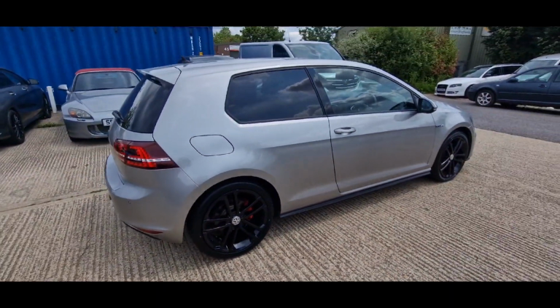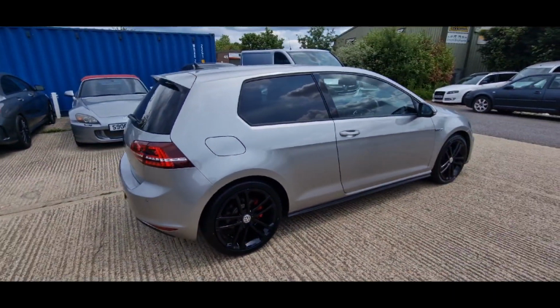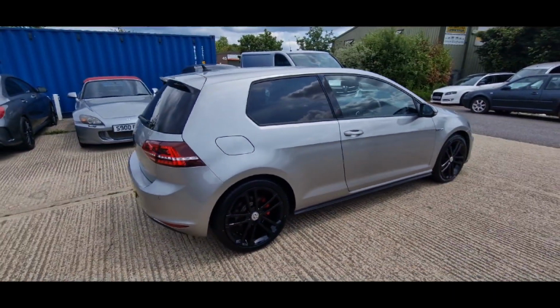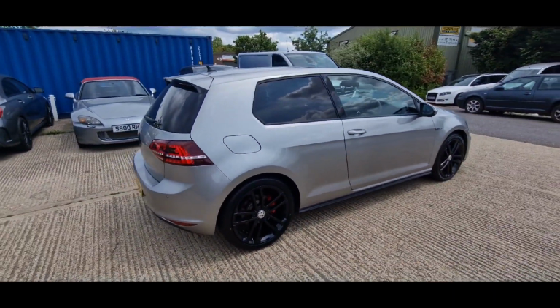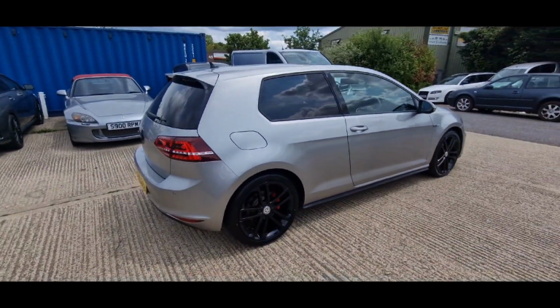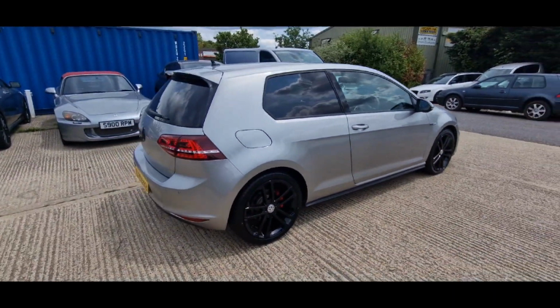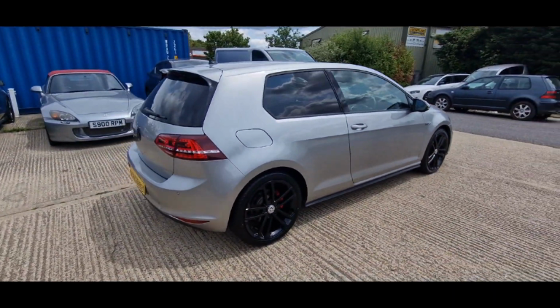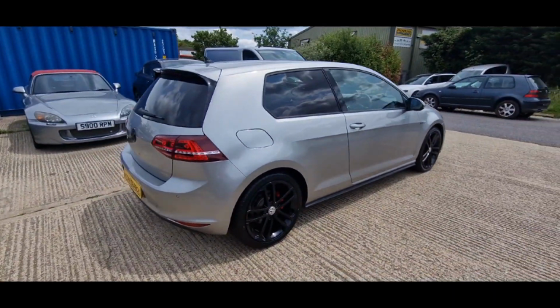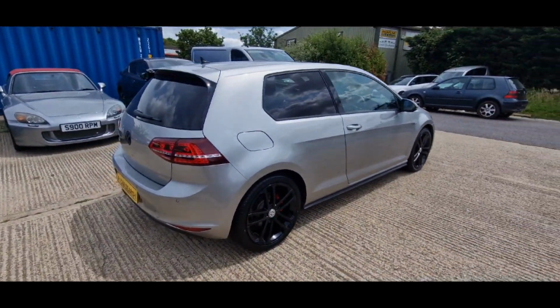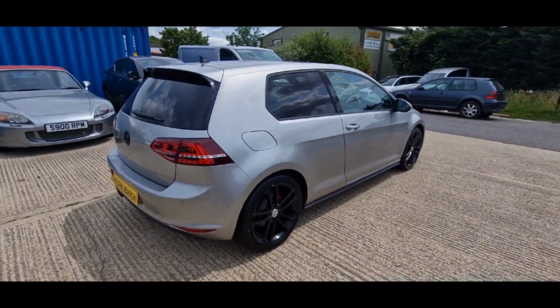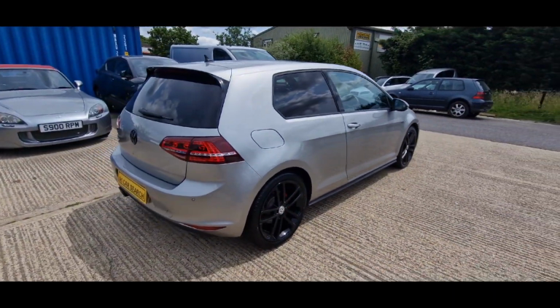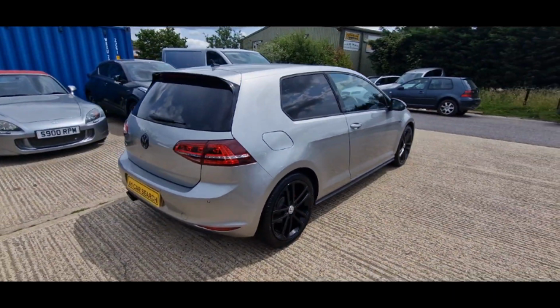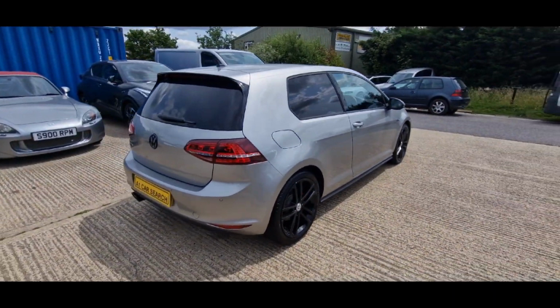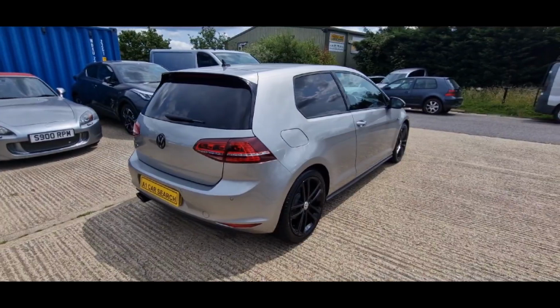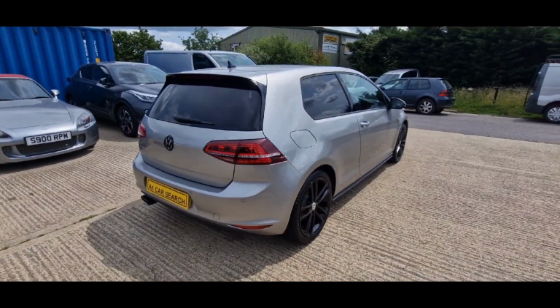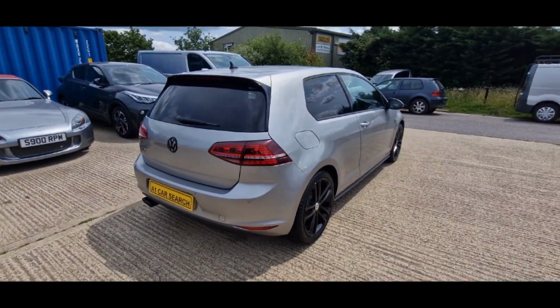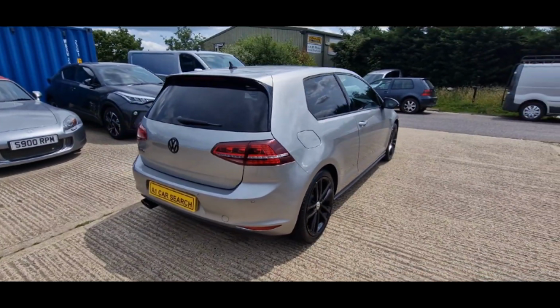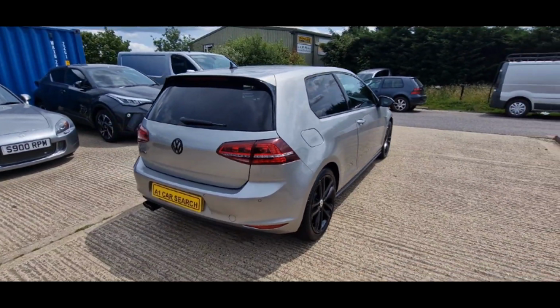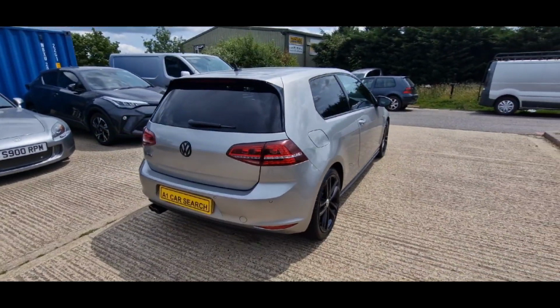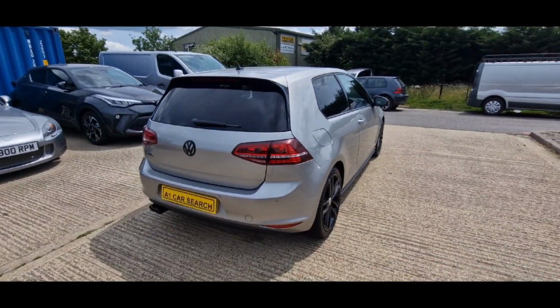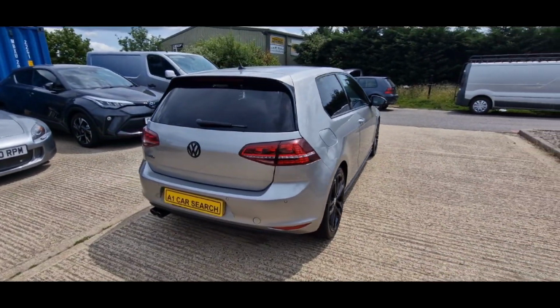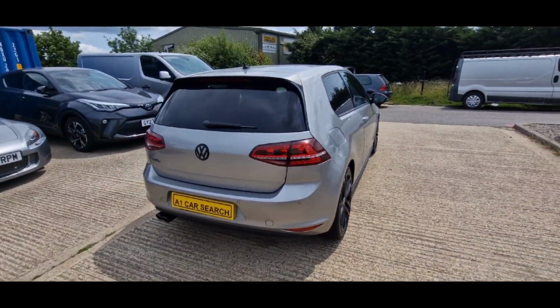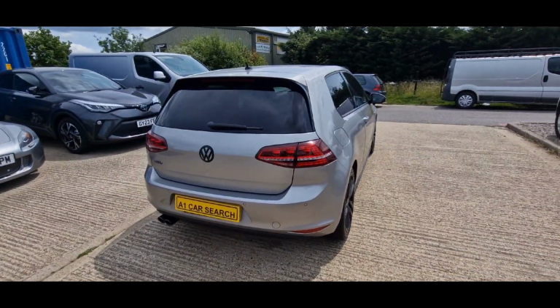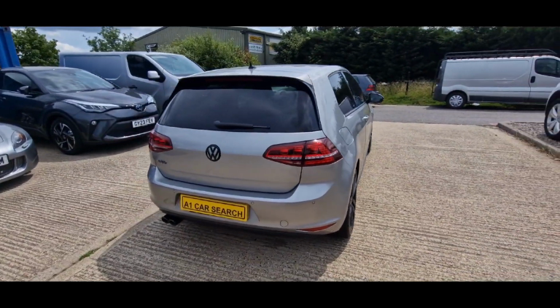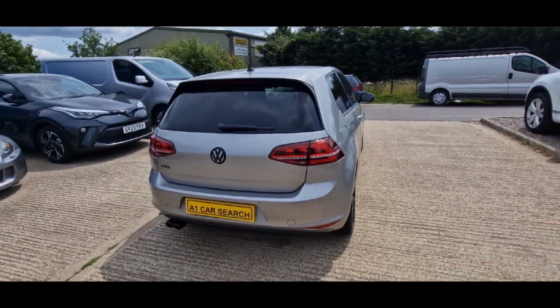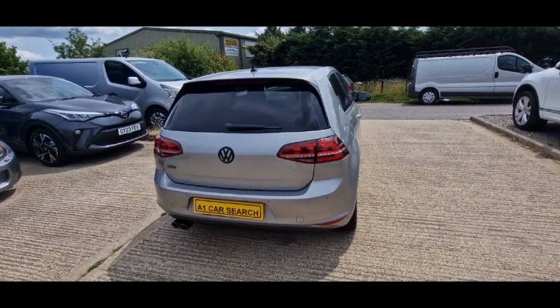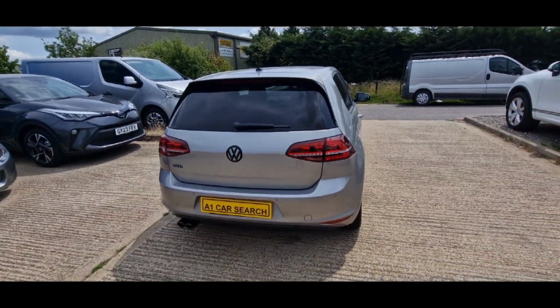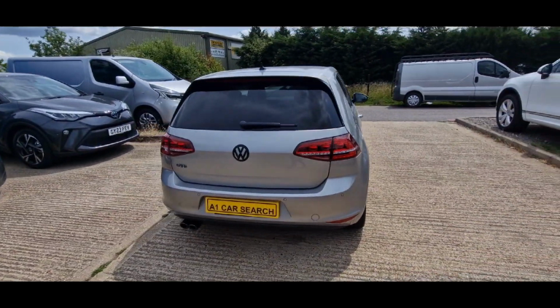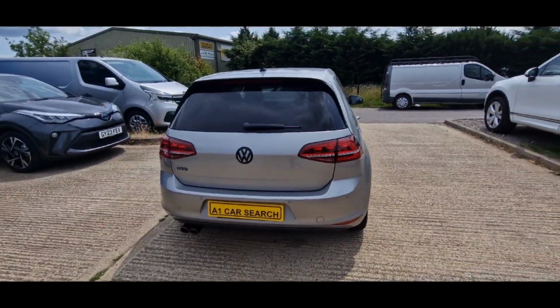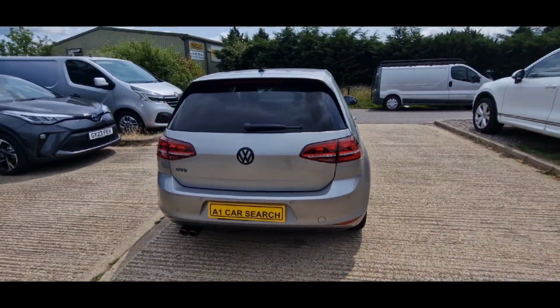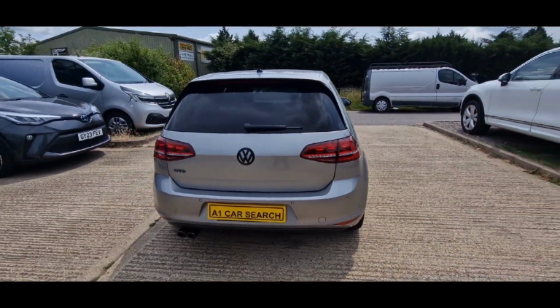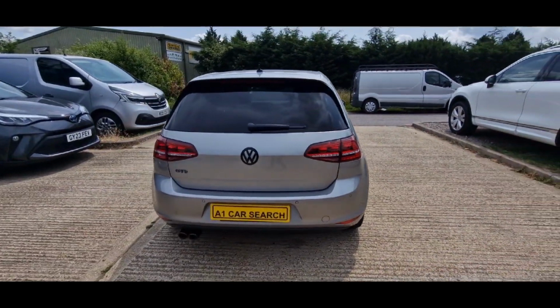And not killing plates either. It's a 2016 plate, just done 36,000 miles.